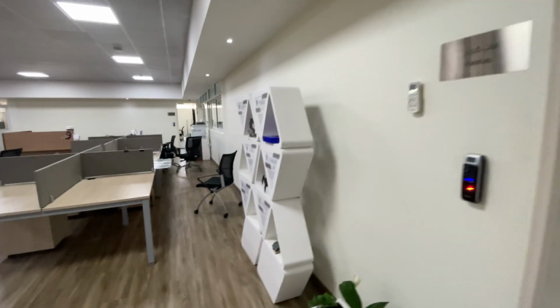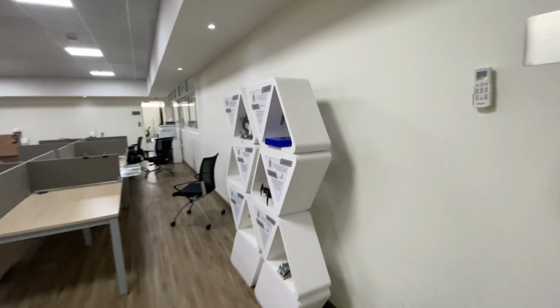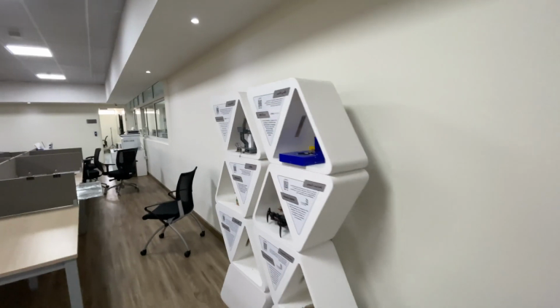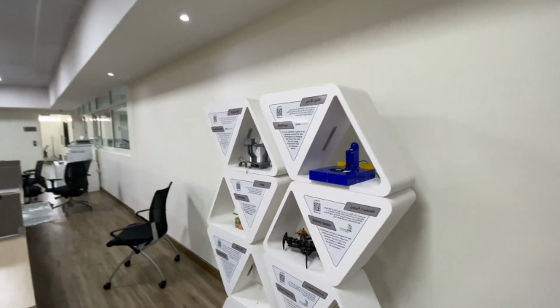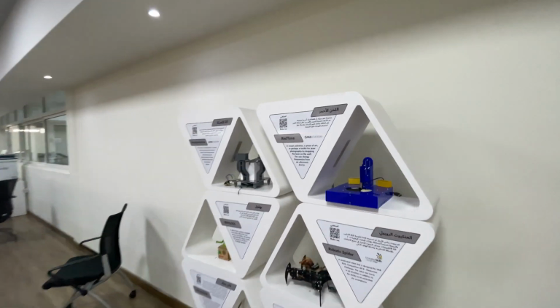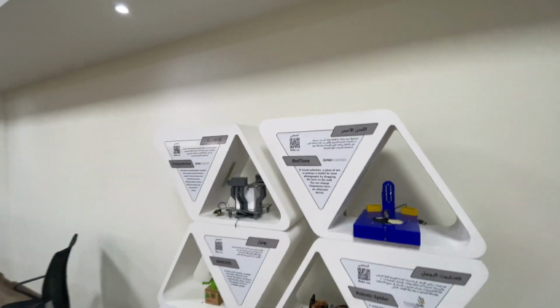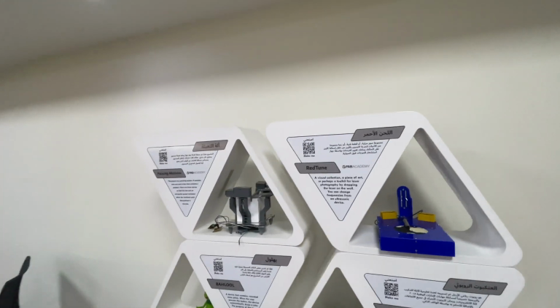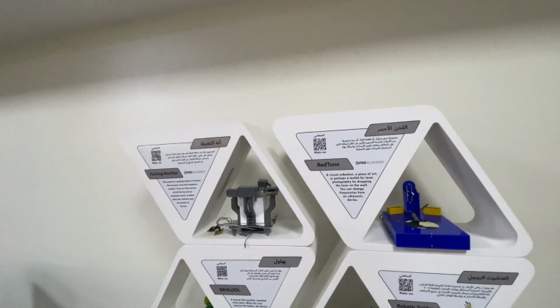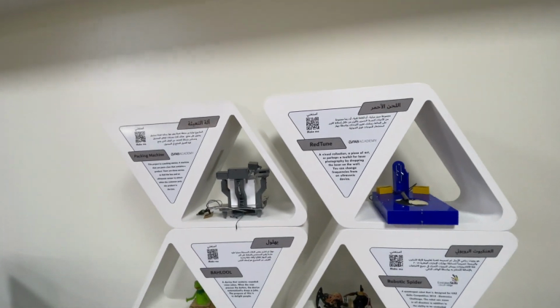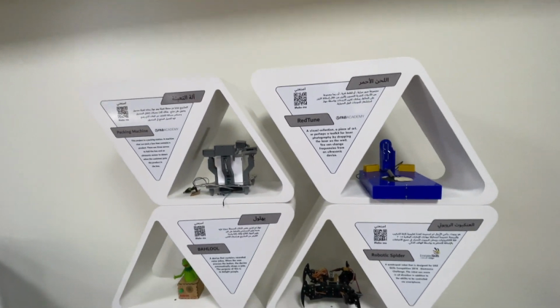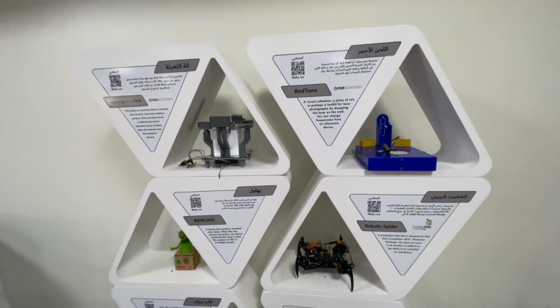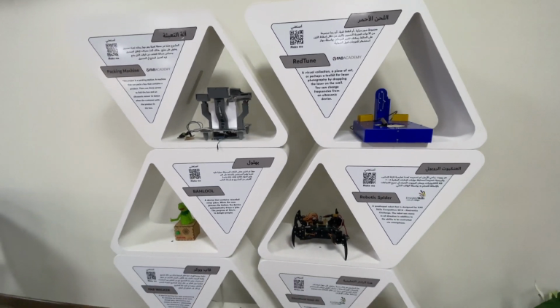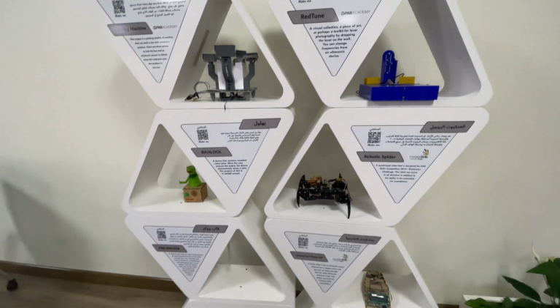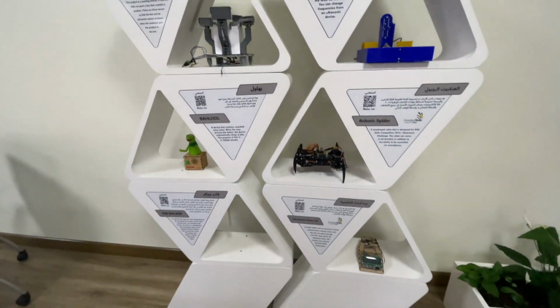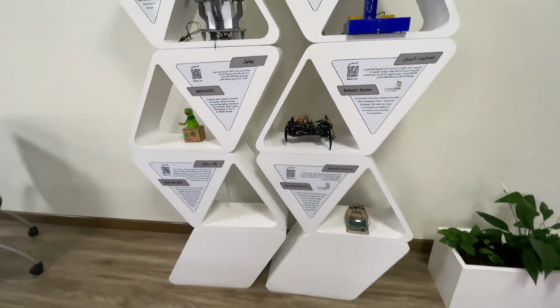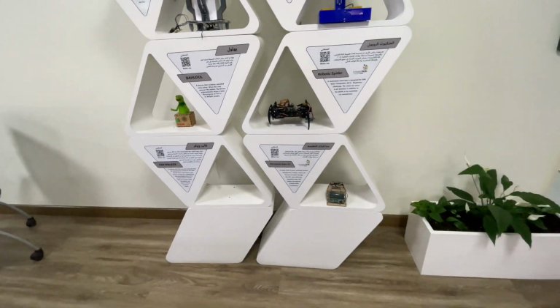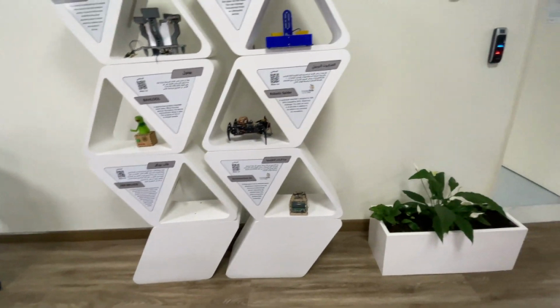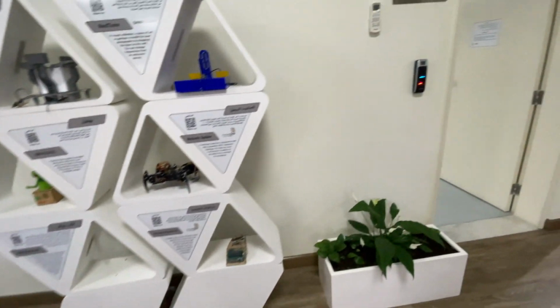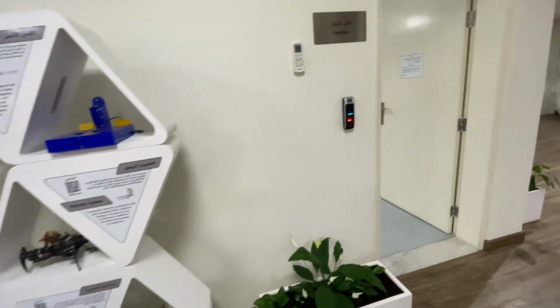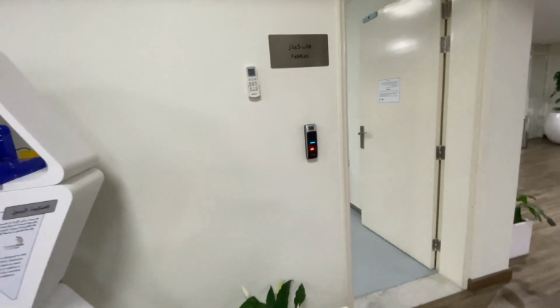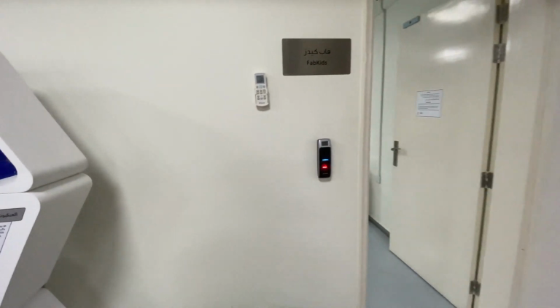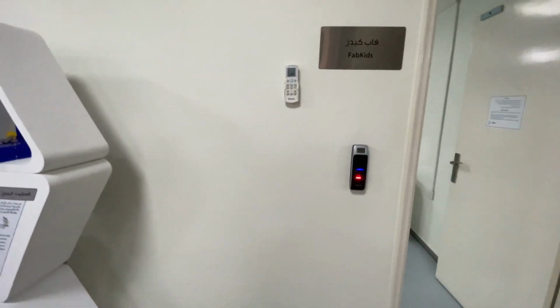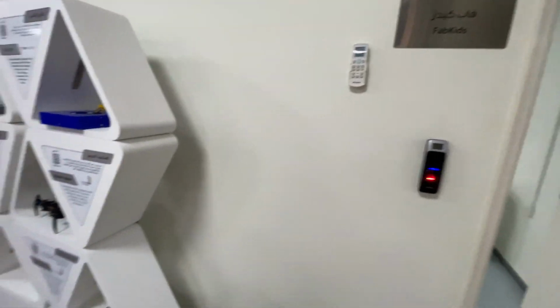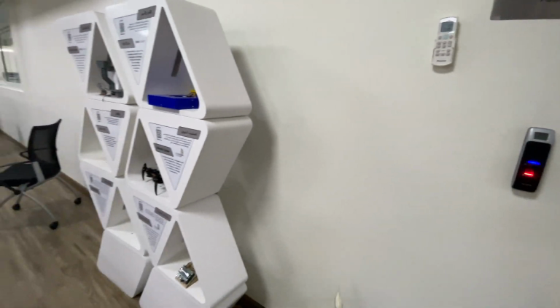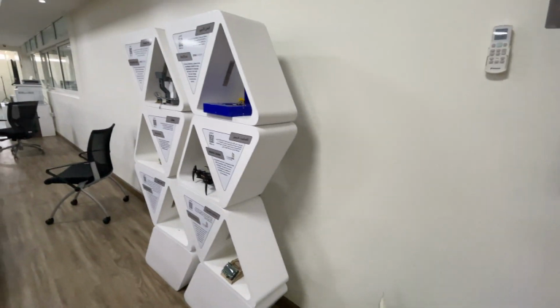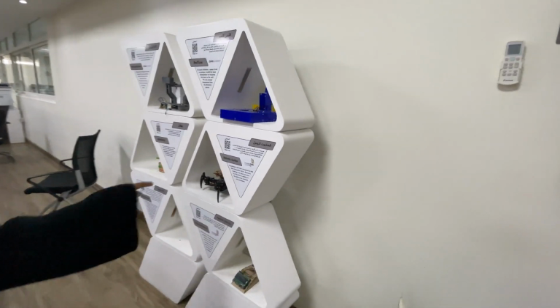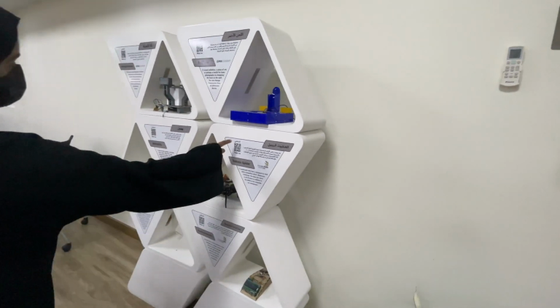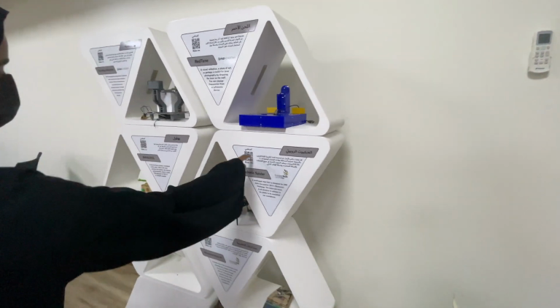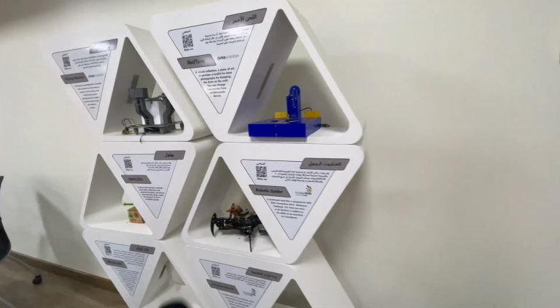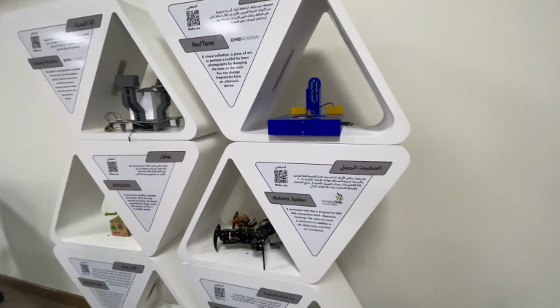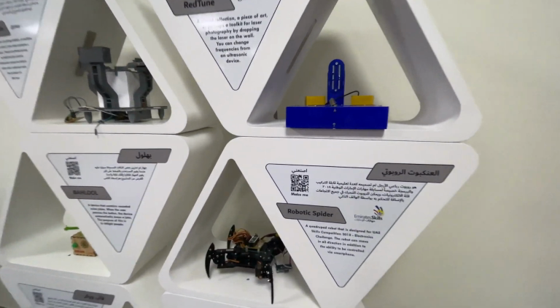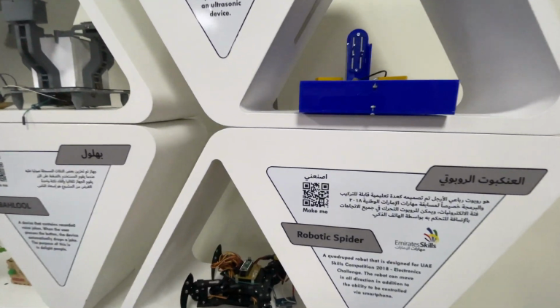Here are some of the projects on display. There is a QR code — you can scan it and find out more about the project. It's a nice way to learn about what people have been making here.